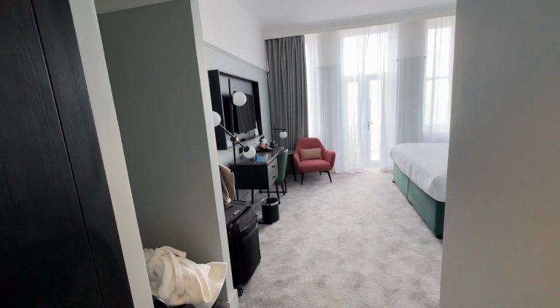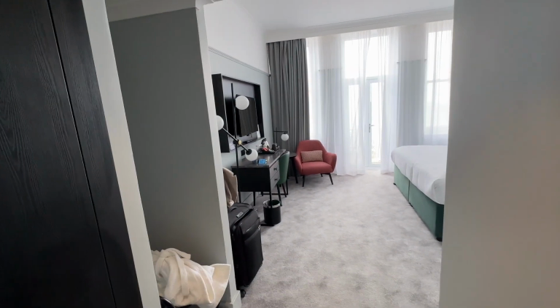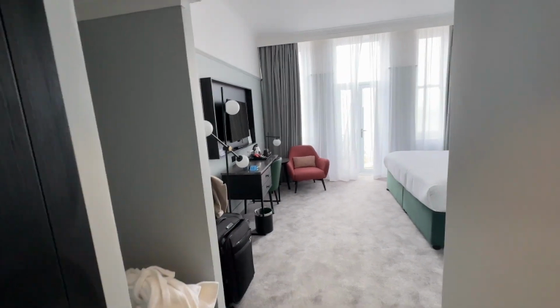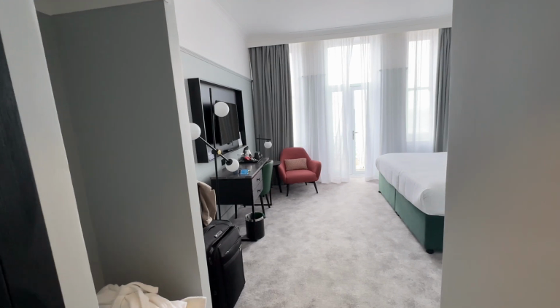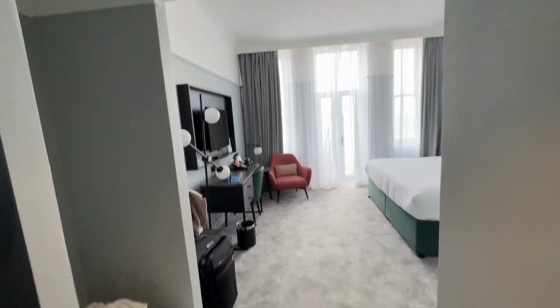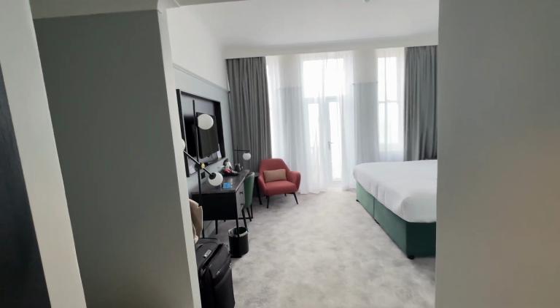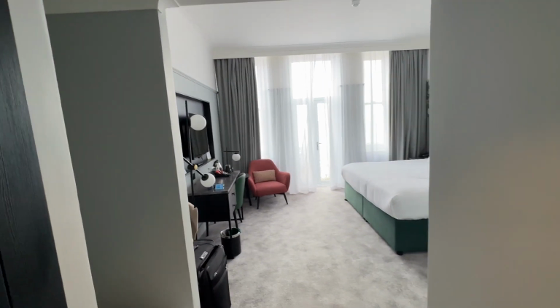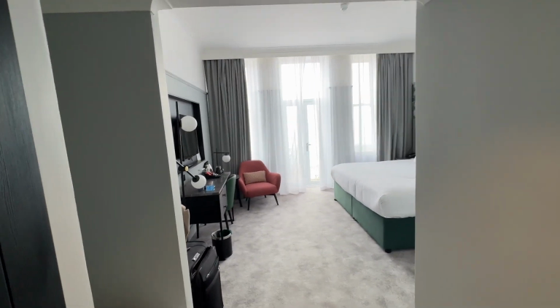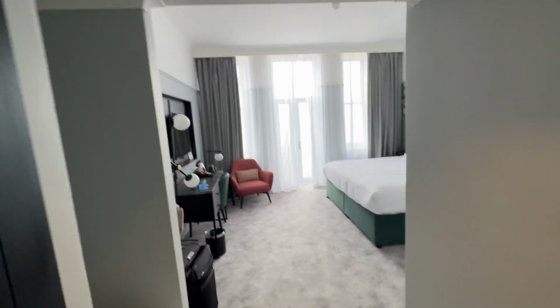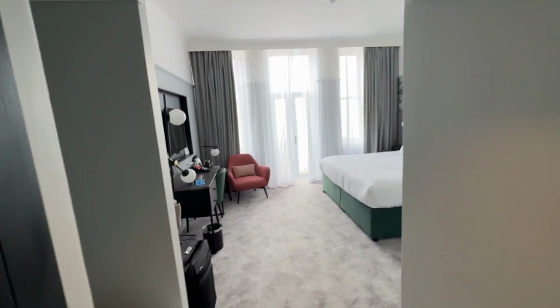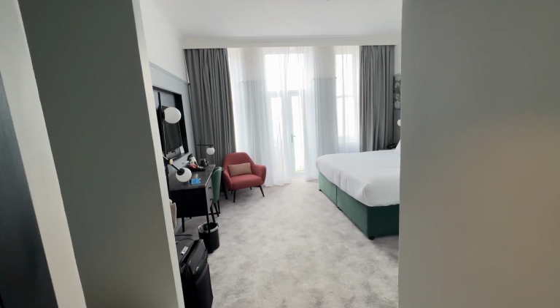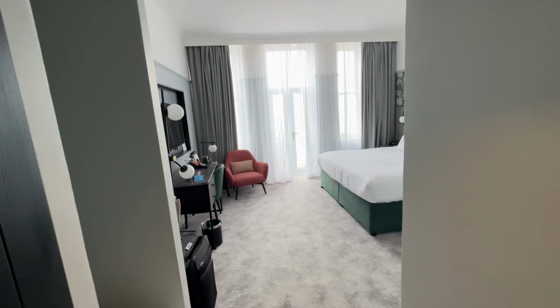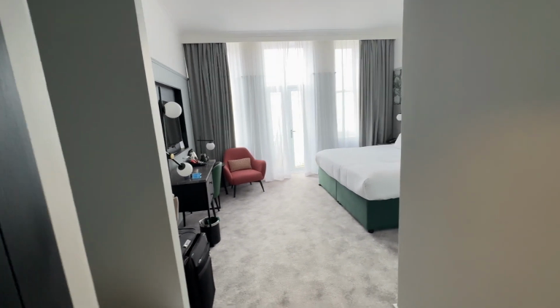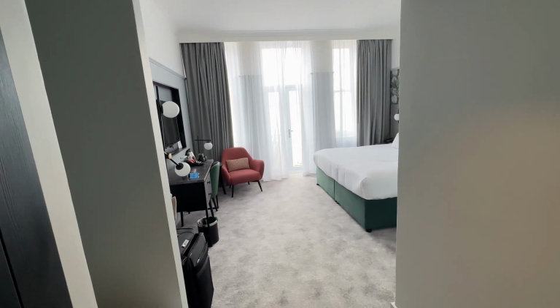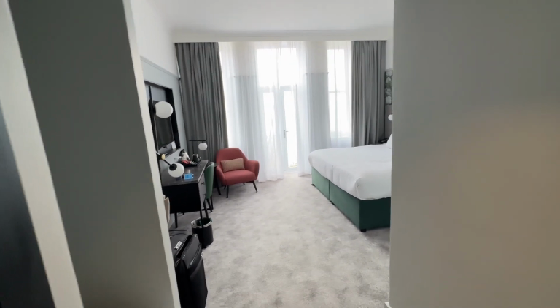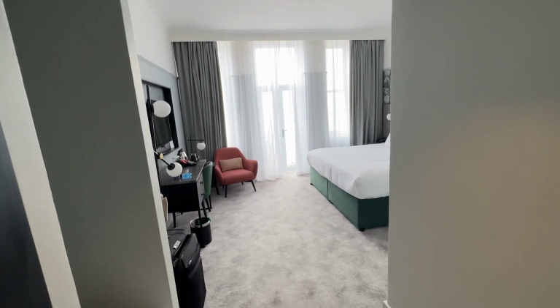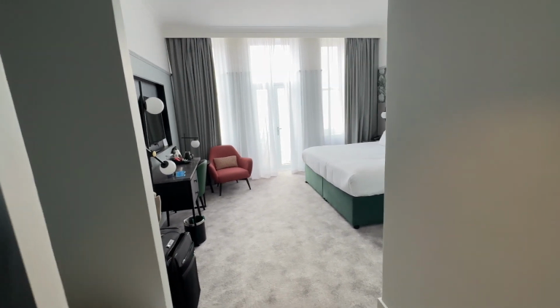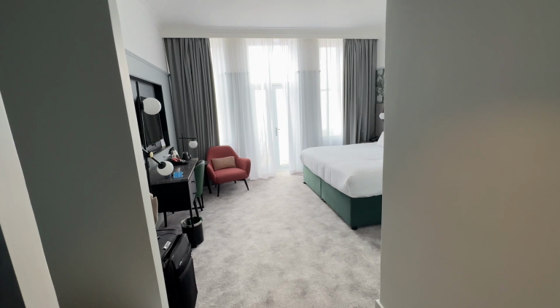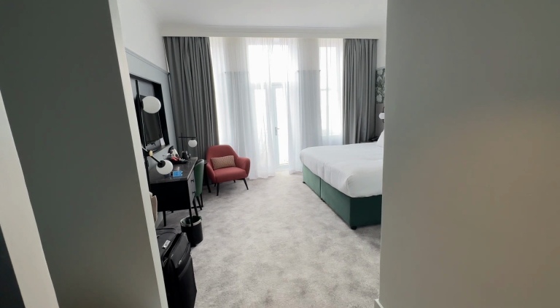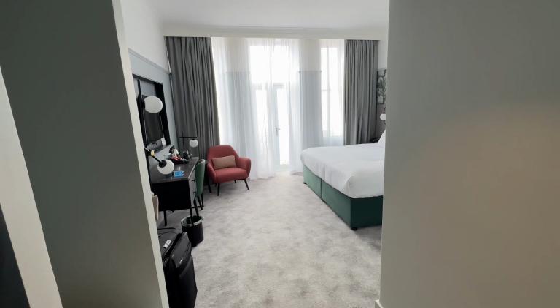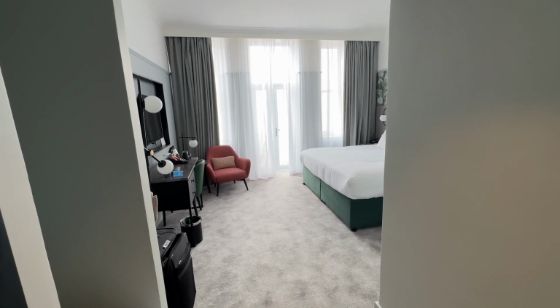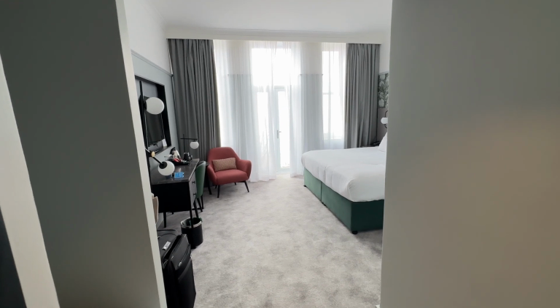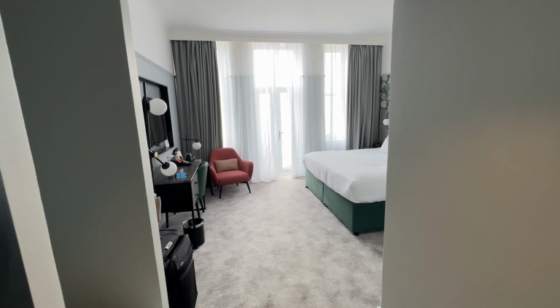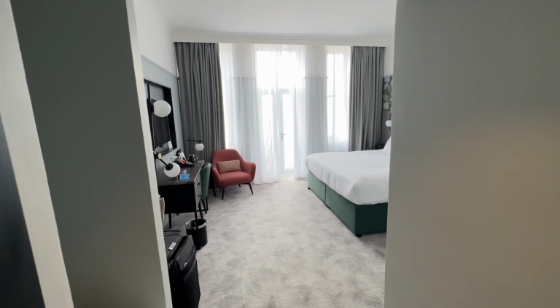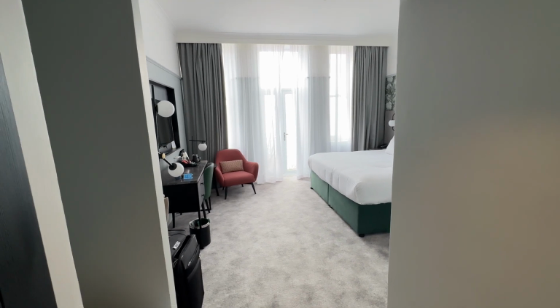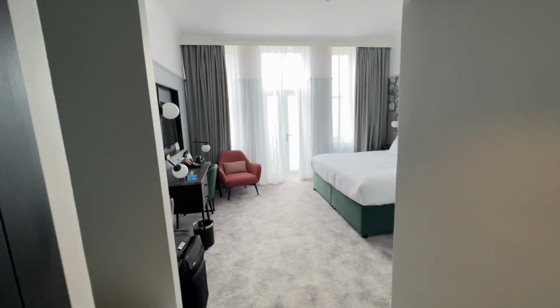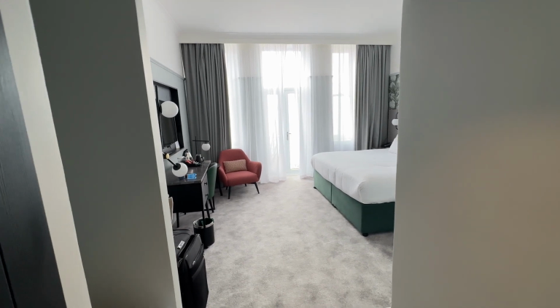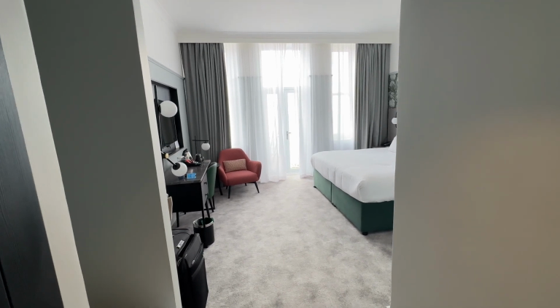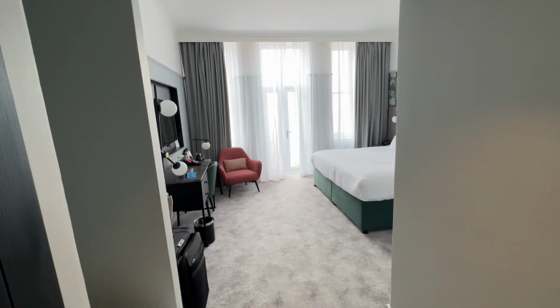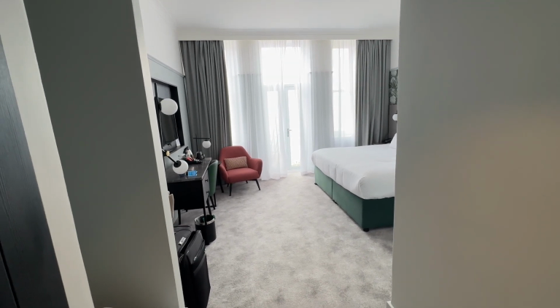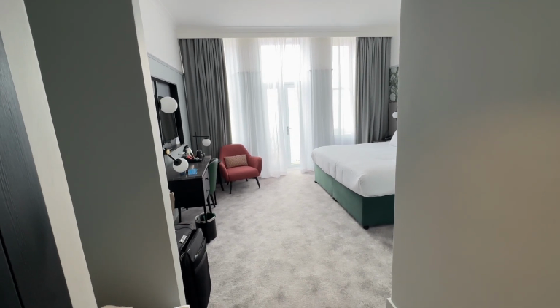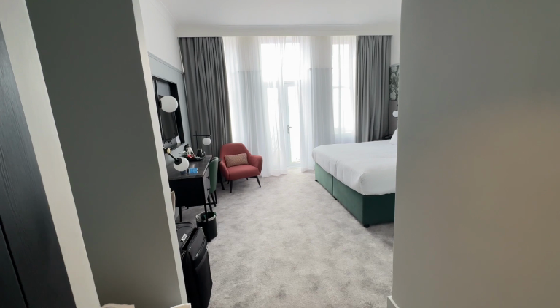Hello everybody, this is the City Tour Guy and I am at the Doubletree by Hilton Brighton Metropole. This is quite an old hotel in a beautiful building, and it's just been refurbished in the last year or so.